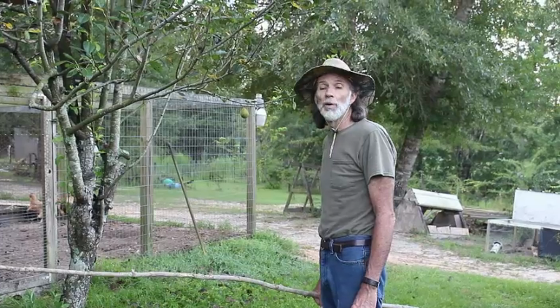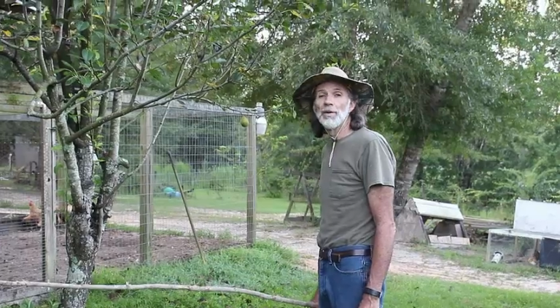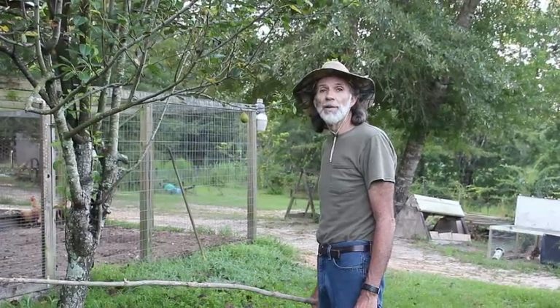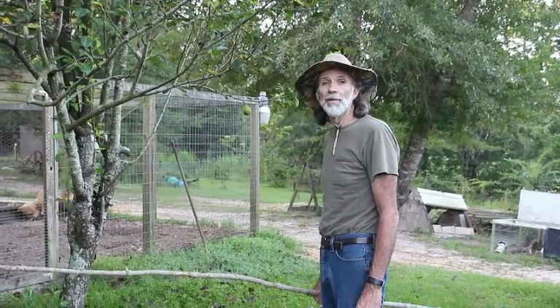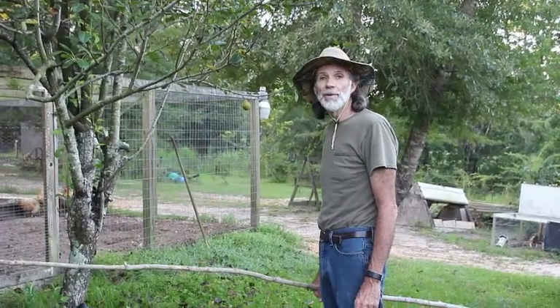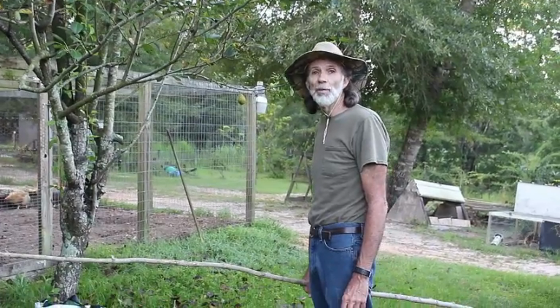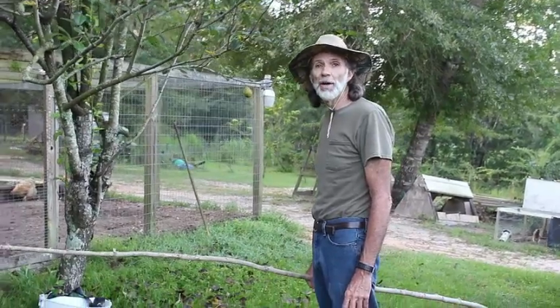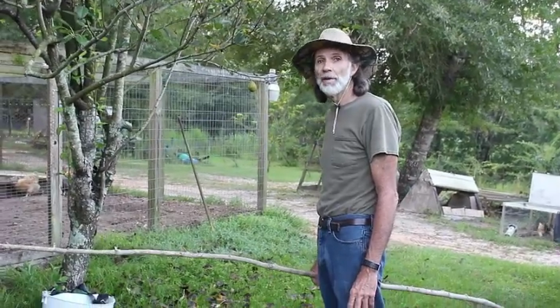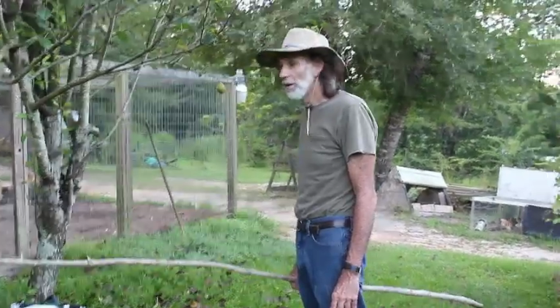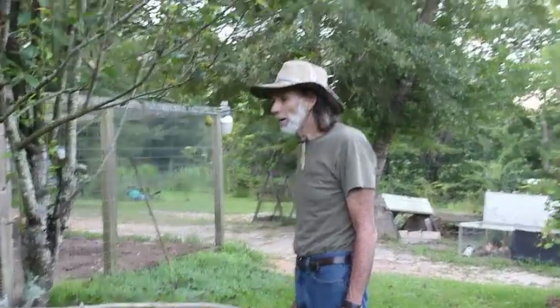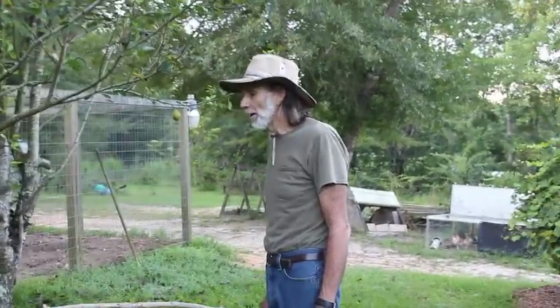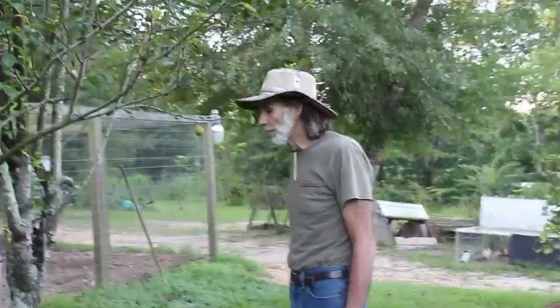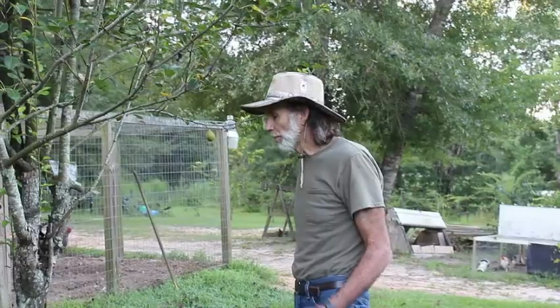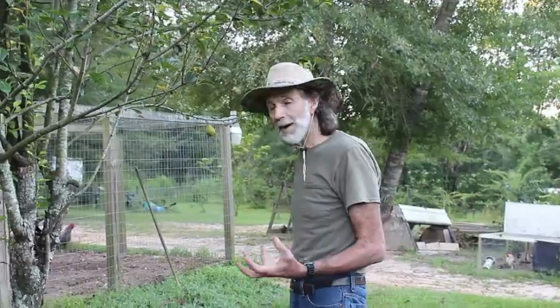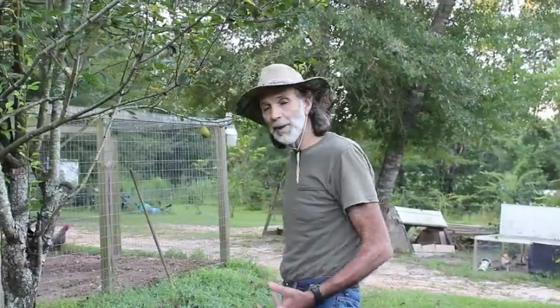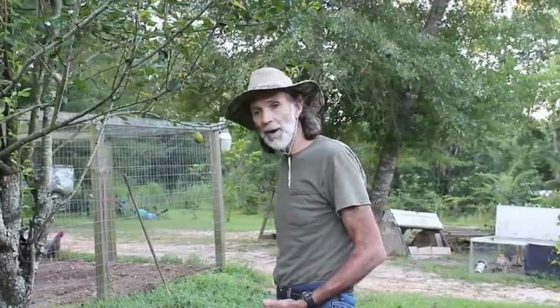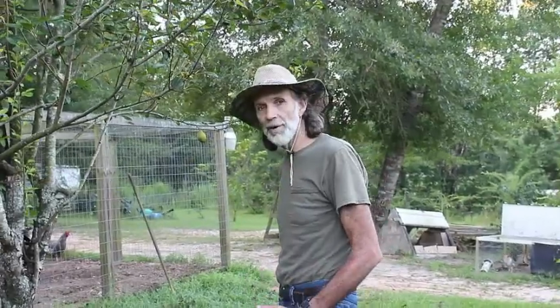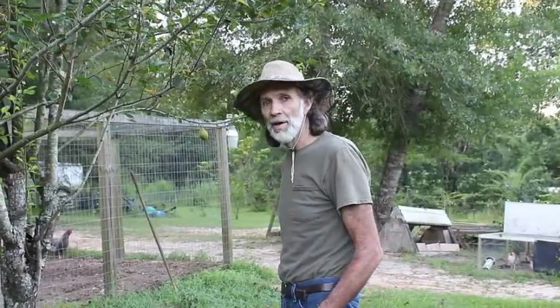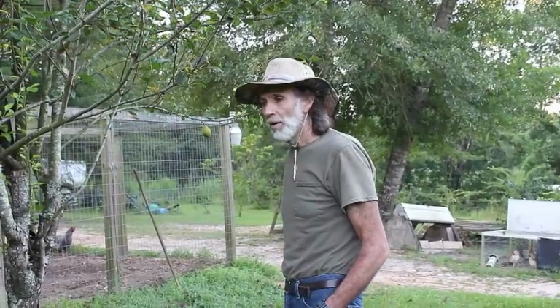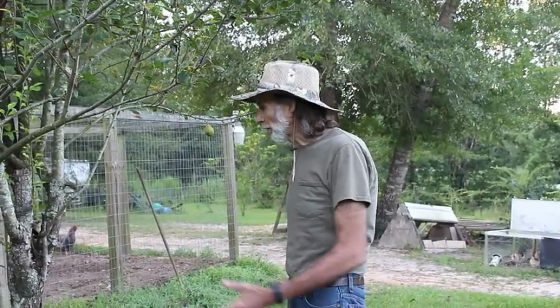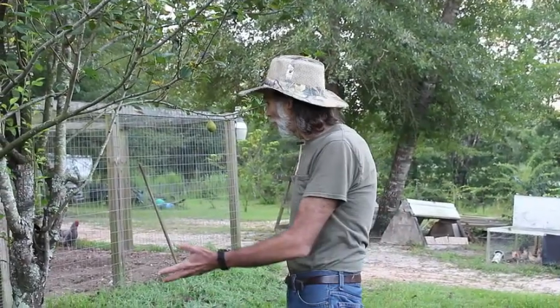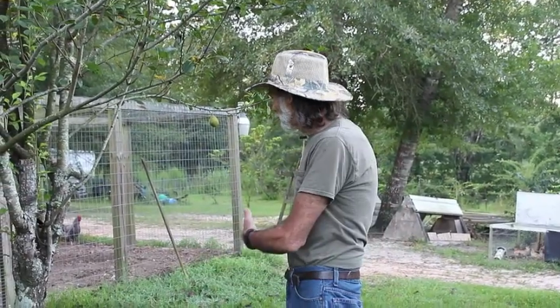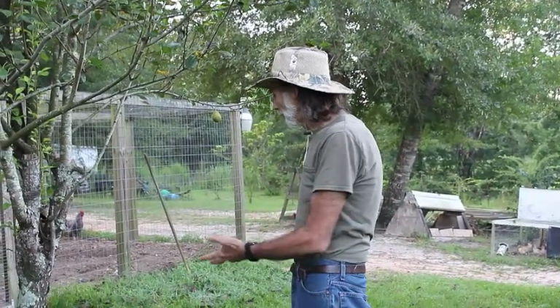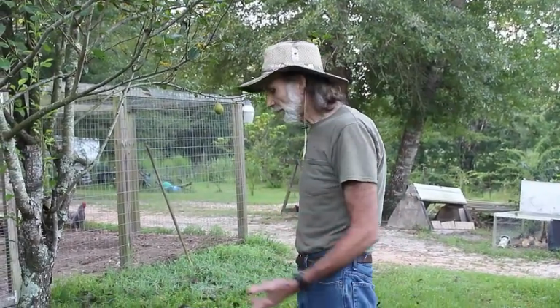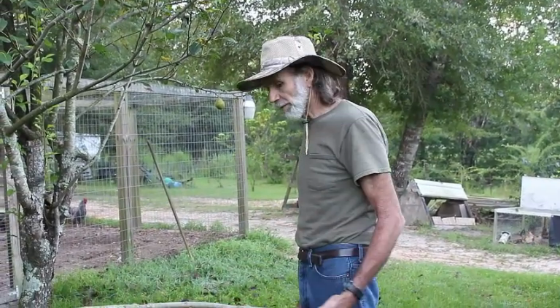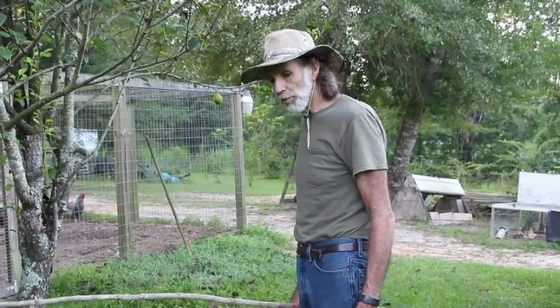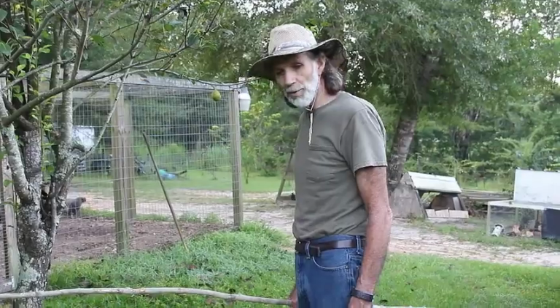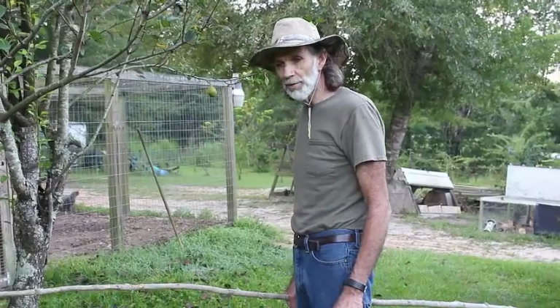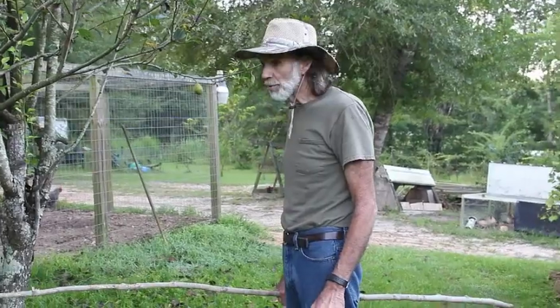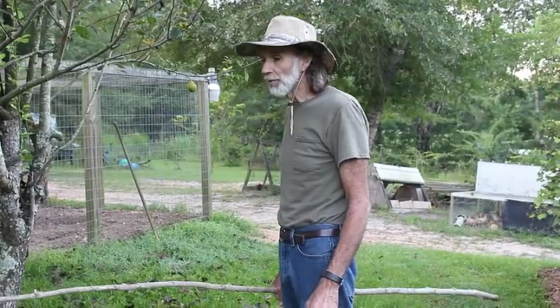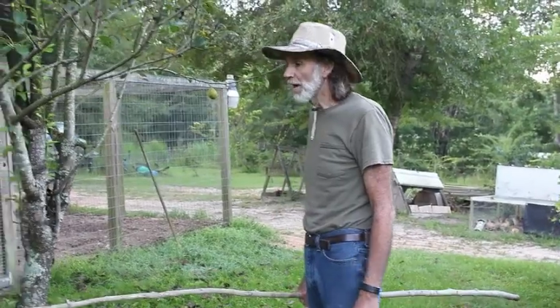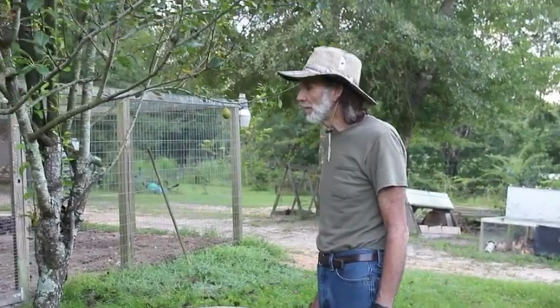Hello everybody, this is Danny from Deep South Homestead. Out here today, it's time to pick our pears. We look on the ground, we see the leaves that begin to fall on the tree, which is unusual for this time of the year.